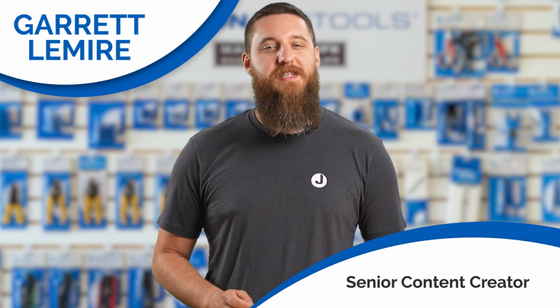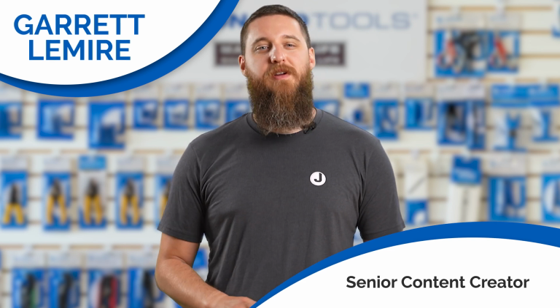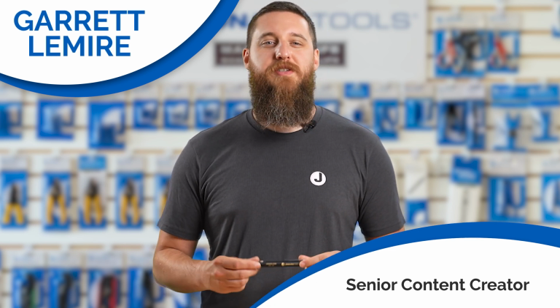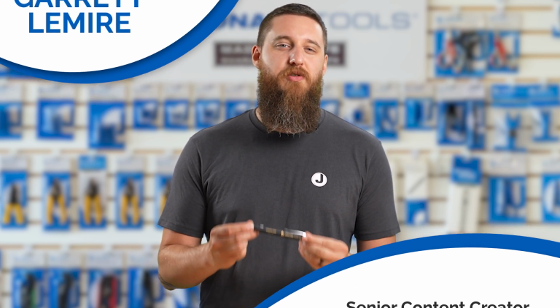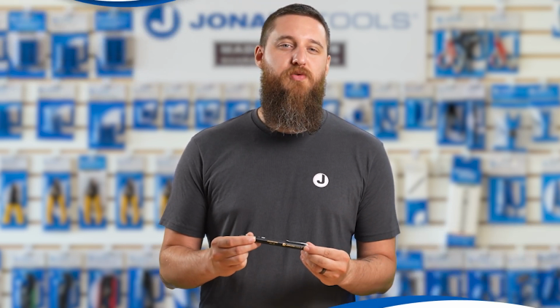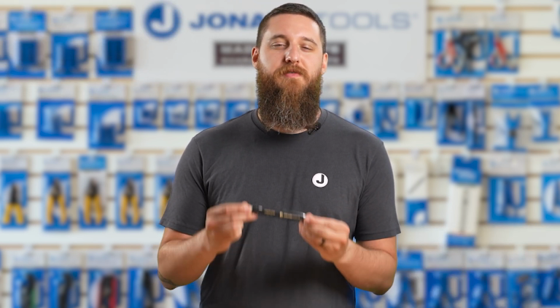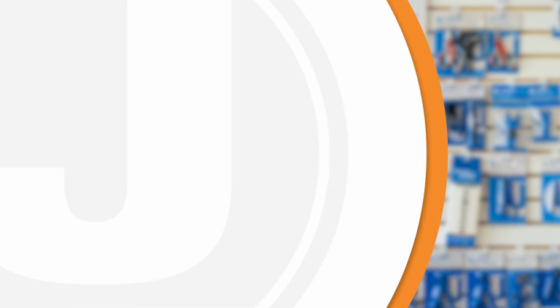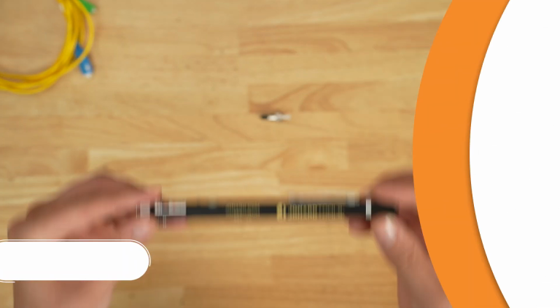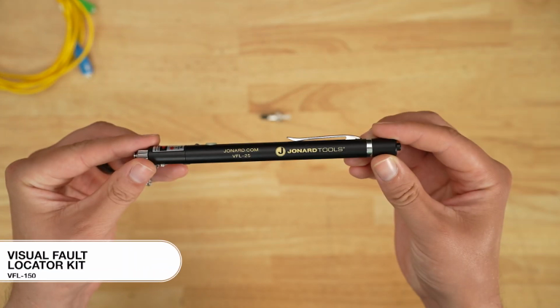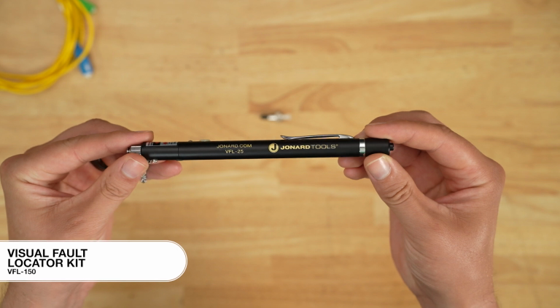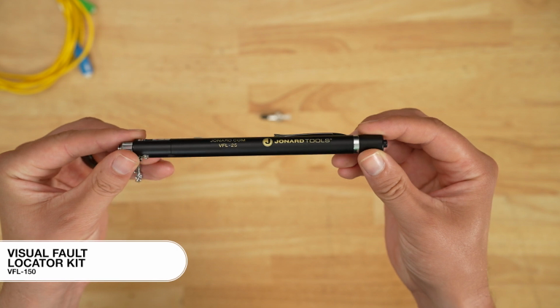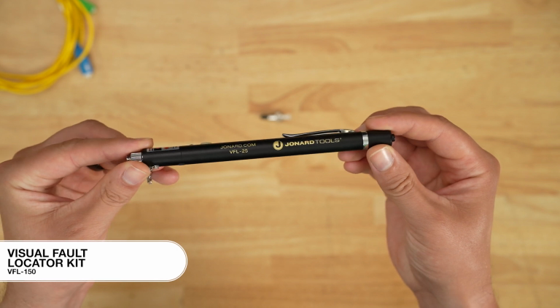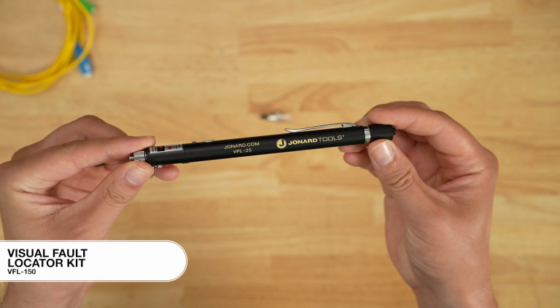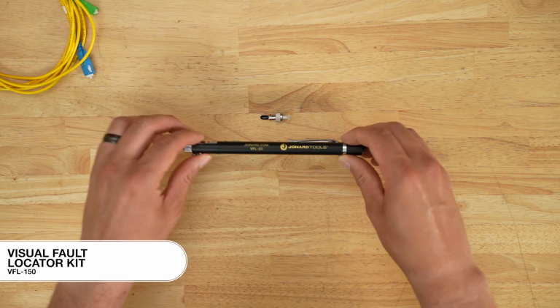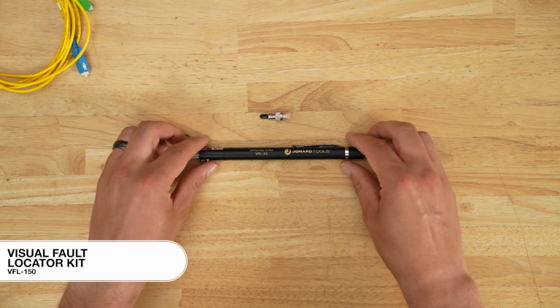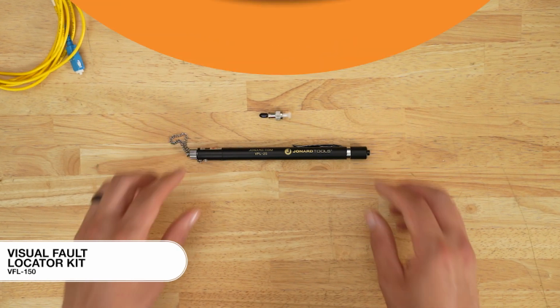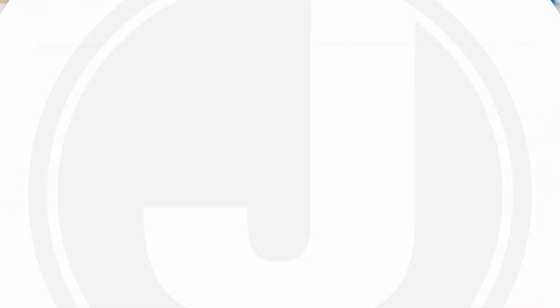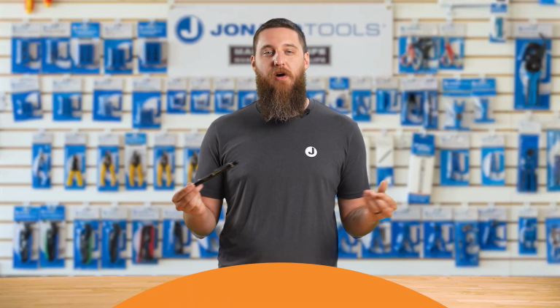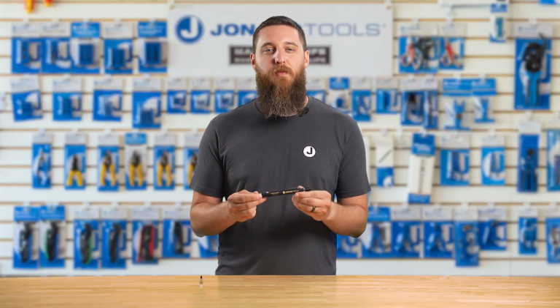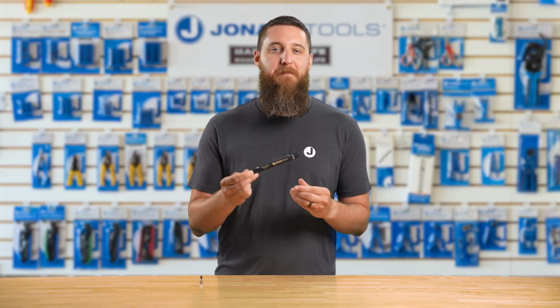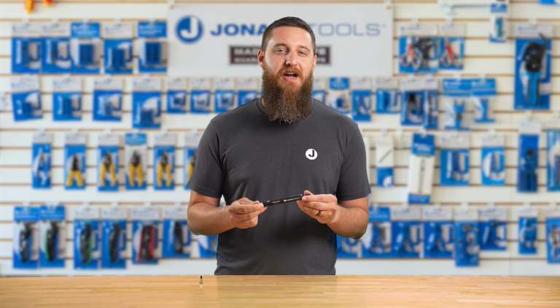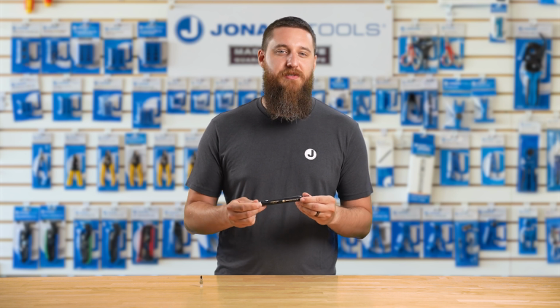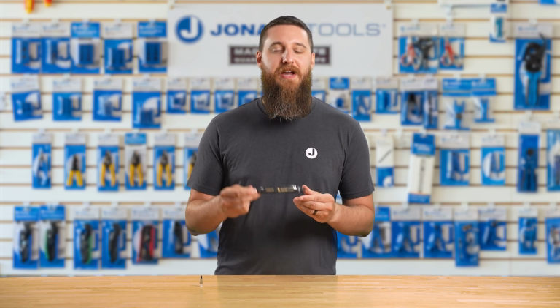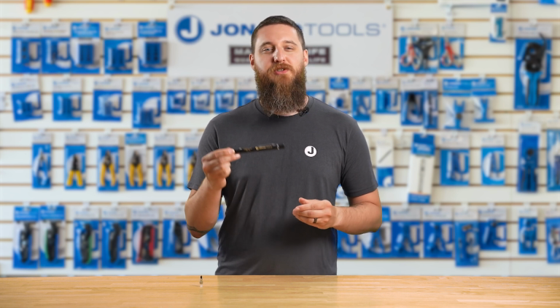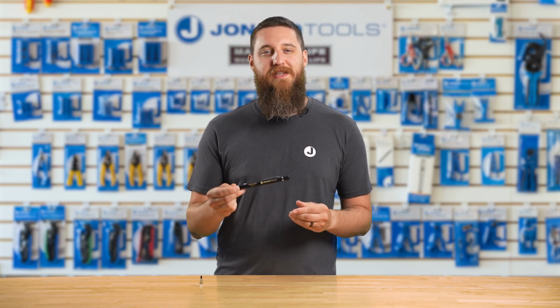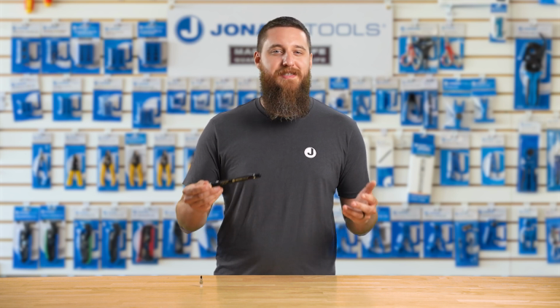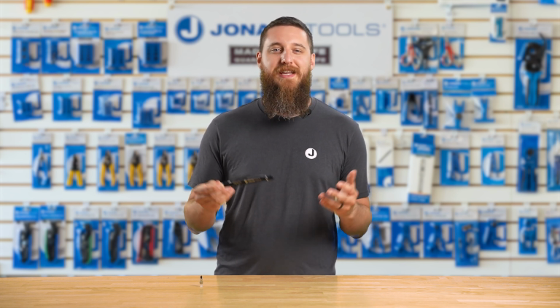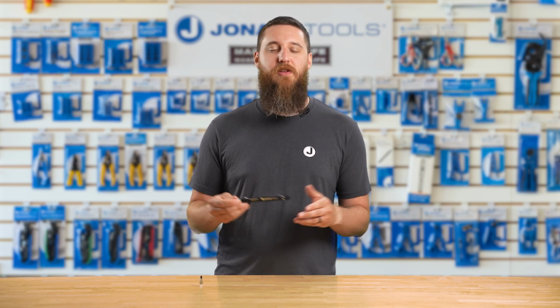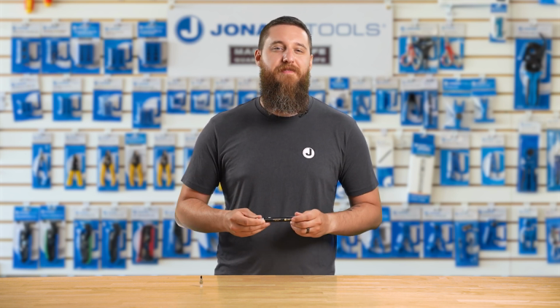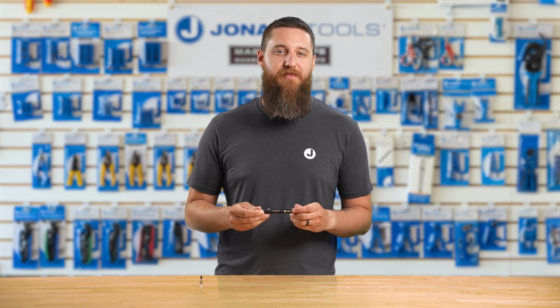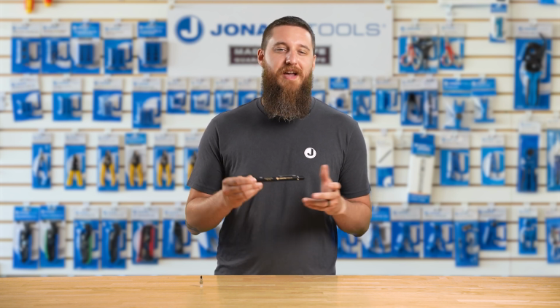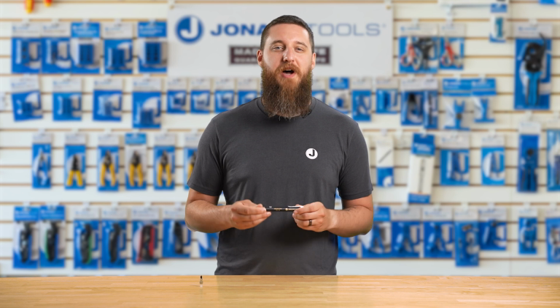Today, we're introducing the Jonard Tools Visual Fault Locator Kit, part number VFL-150, a go-anywhere pen-style laser that helps you trace, test, and locate fiber faults on the spot.